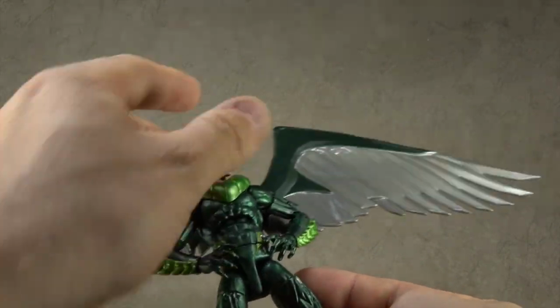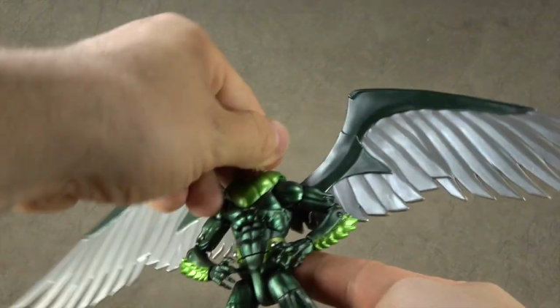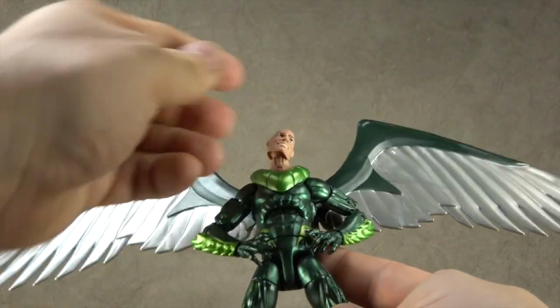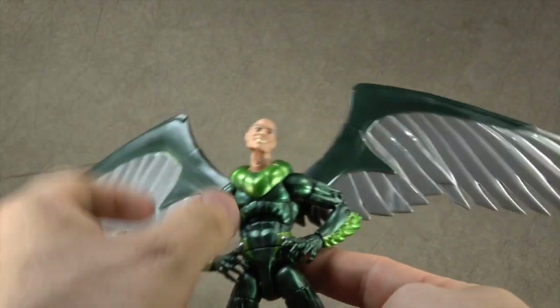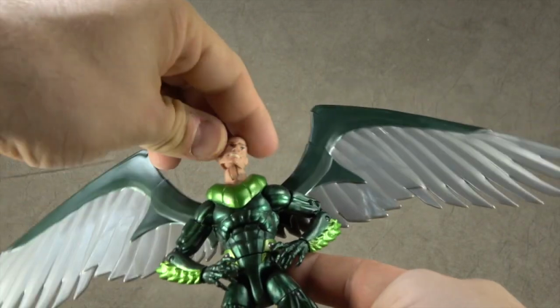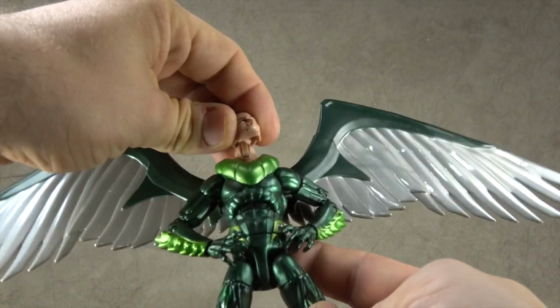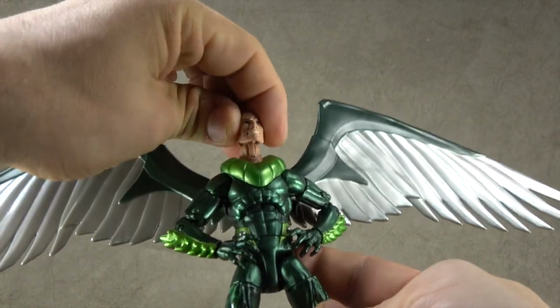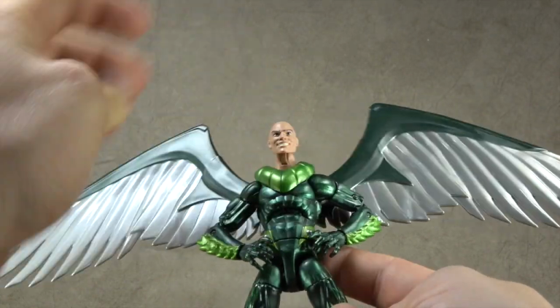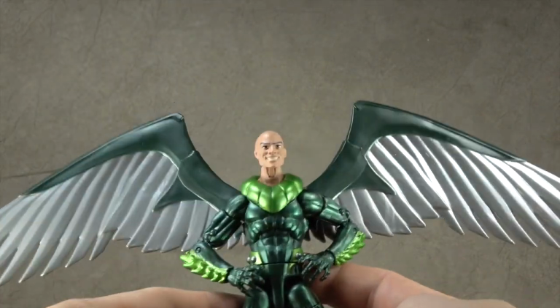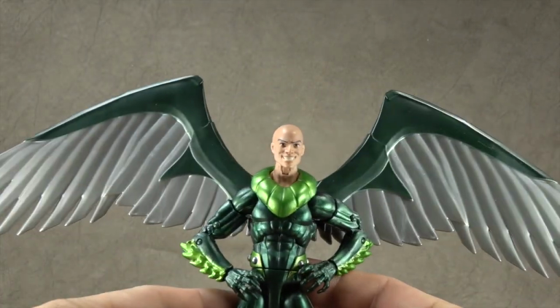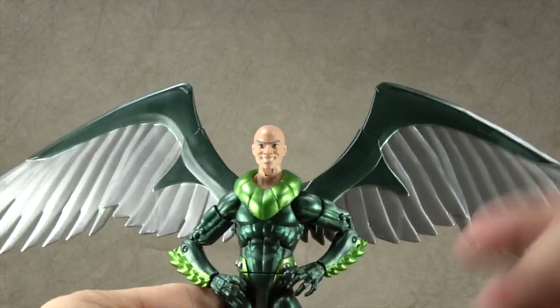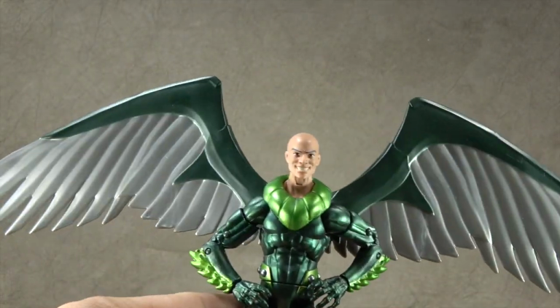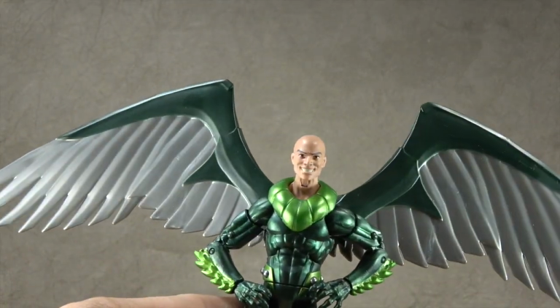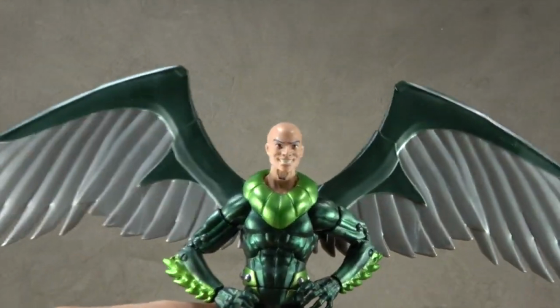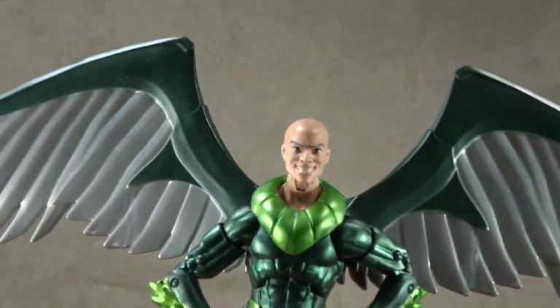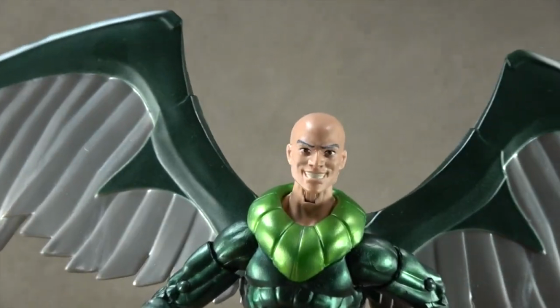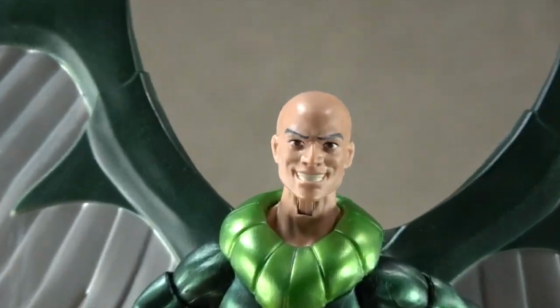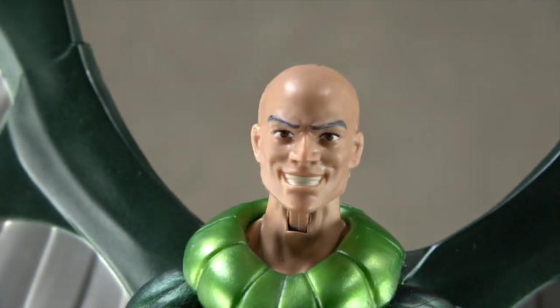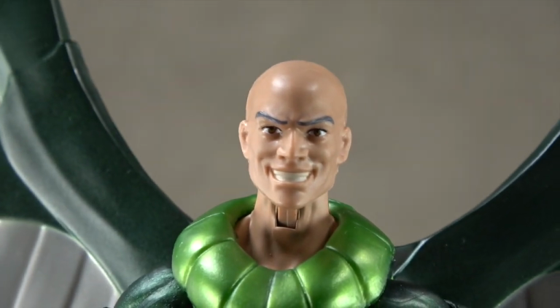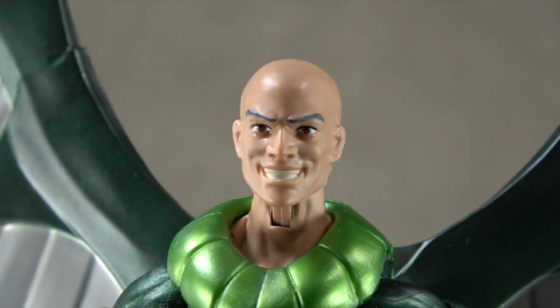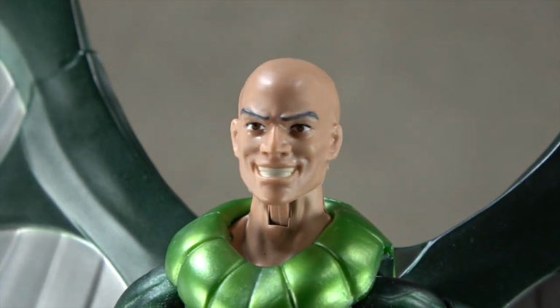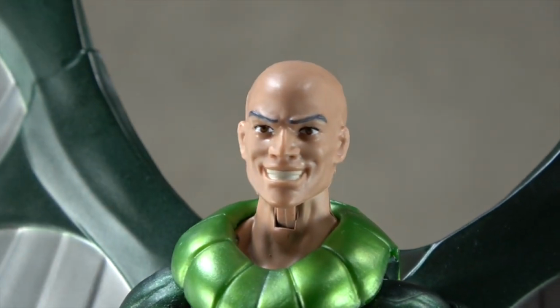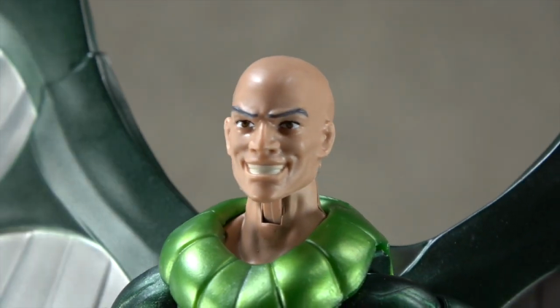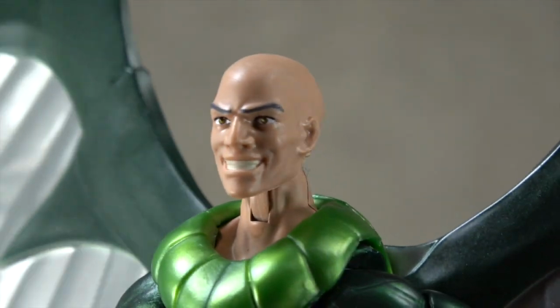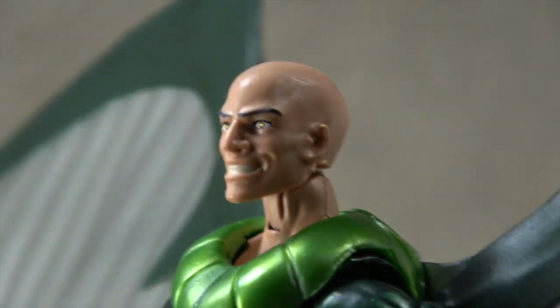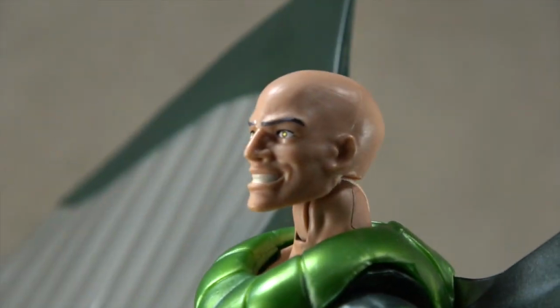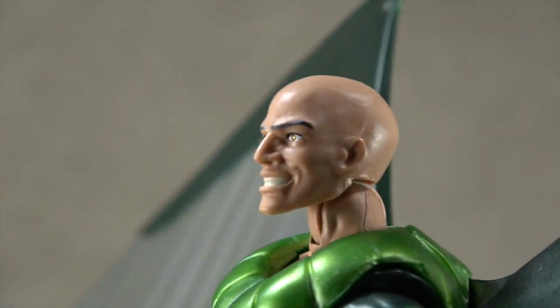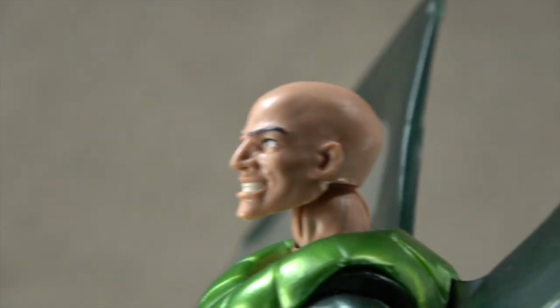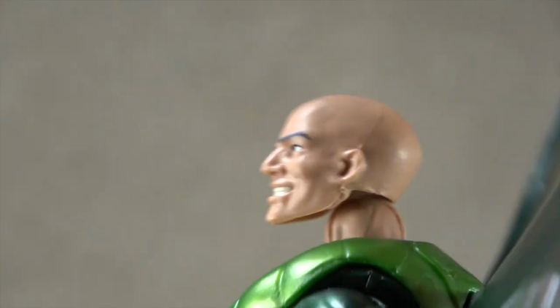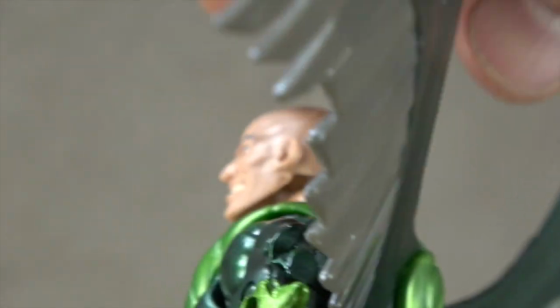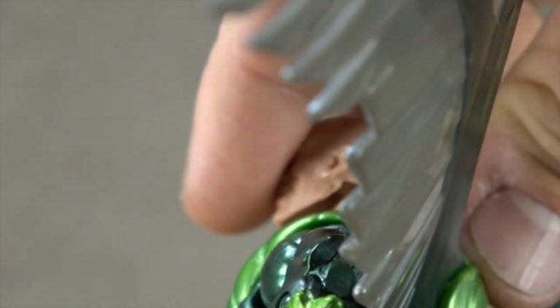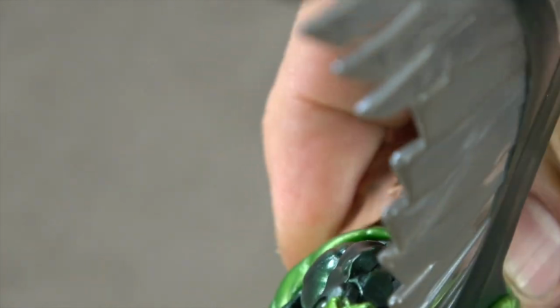The head sculpt I like a lot — kind of Lex Luthor-esque, but it's pretty well done. Teeth are painted, eyes are painted, eyebrows are painted. Sculpt looks good. Works fairly well. Sits up a little bit.